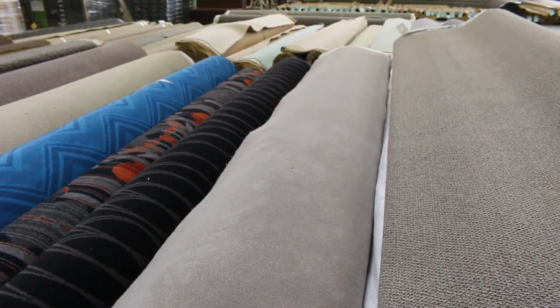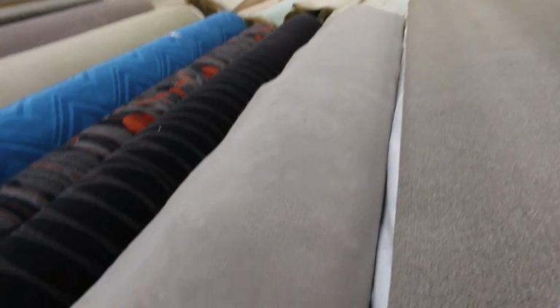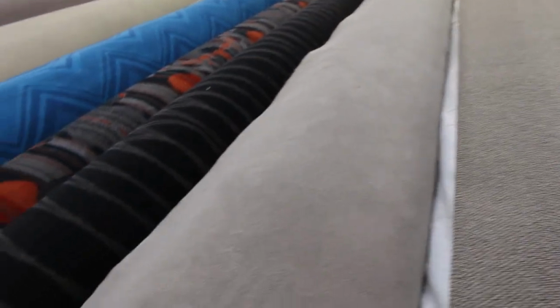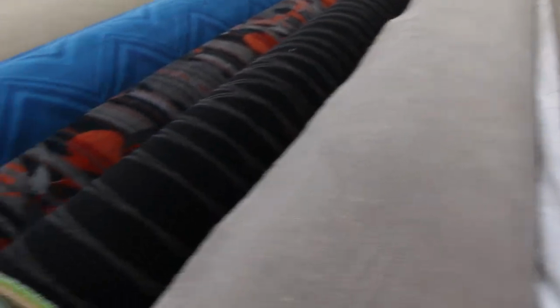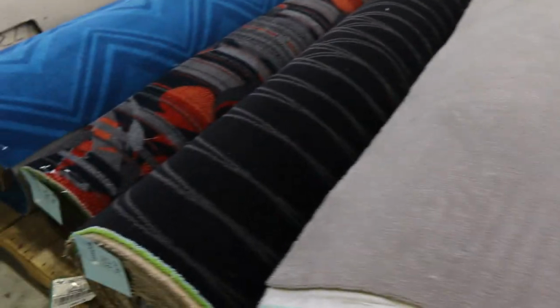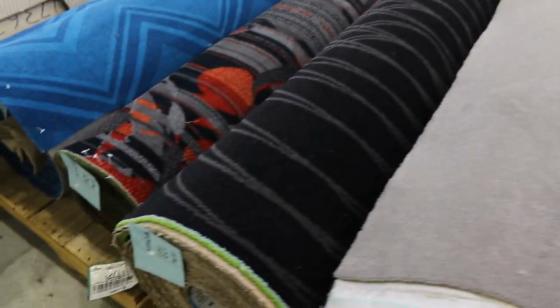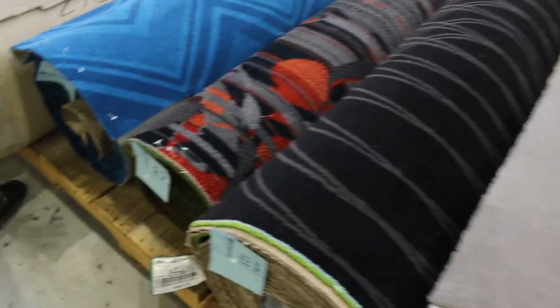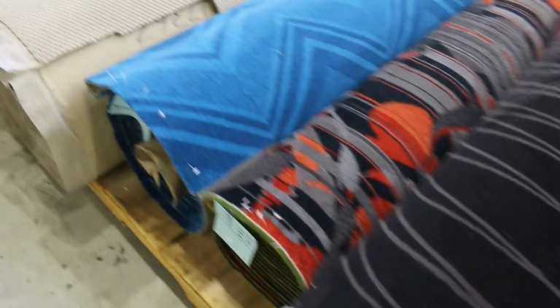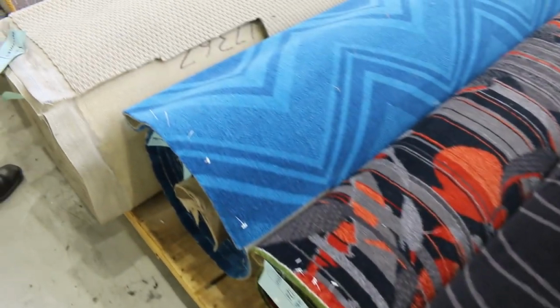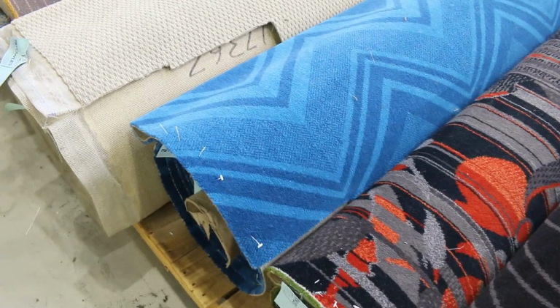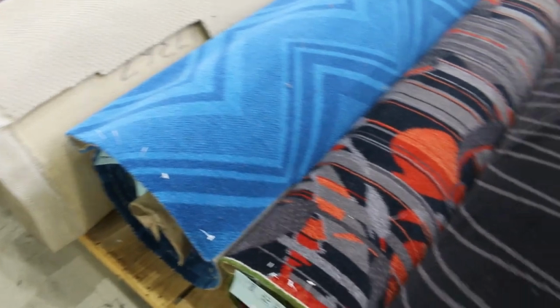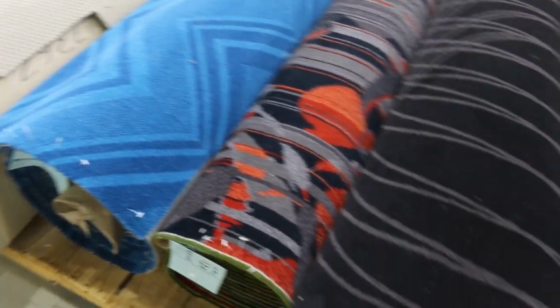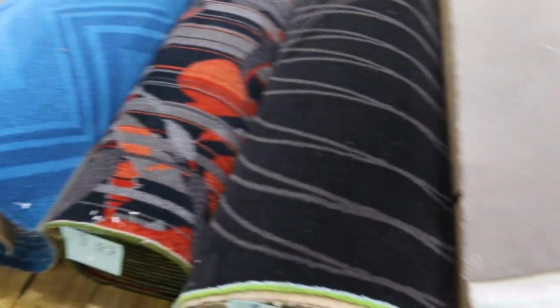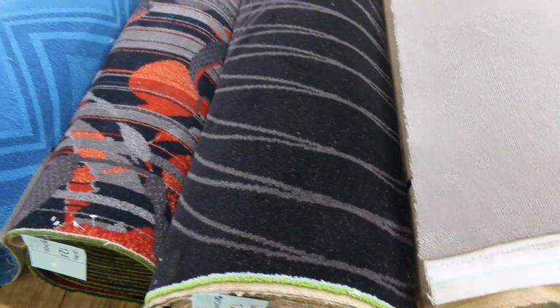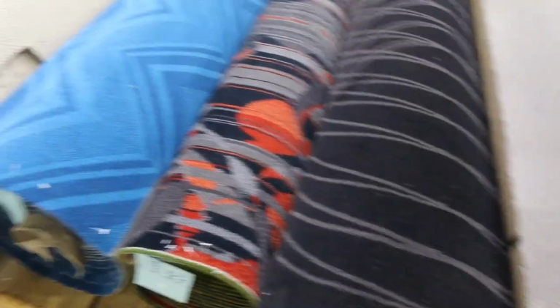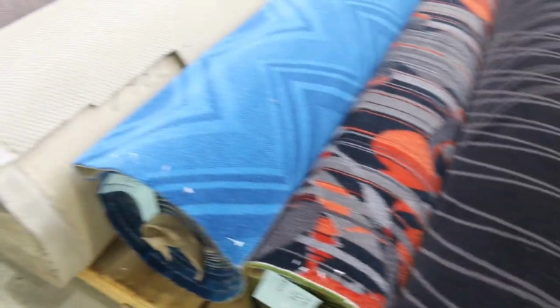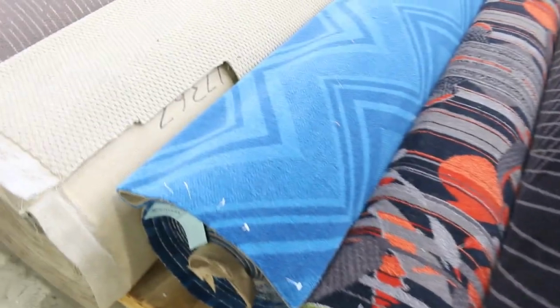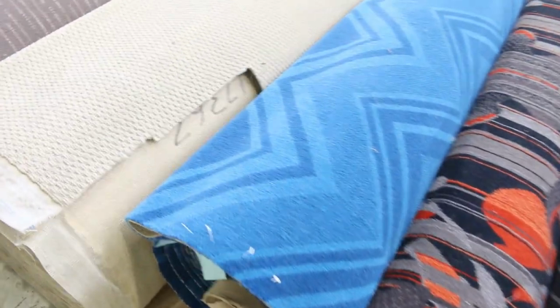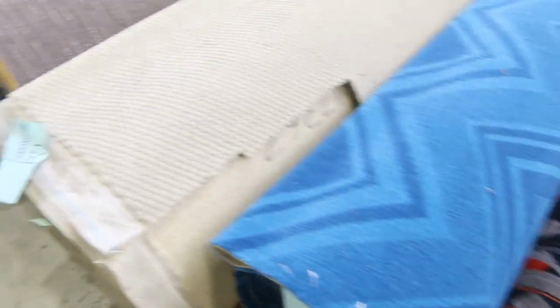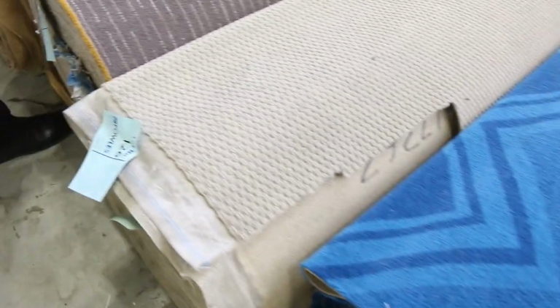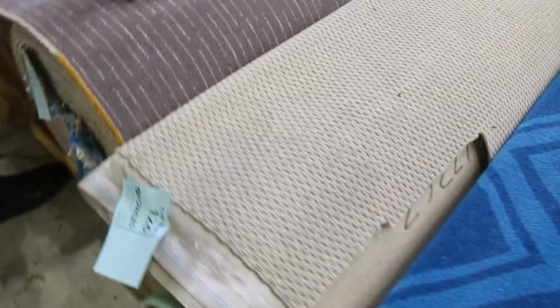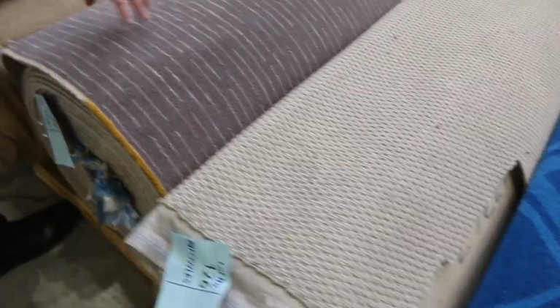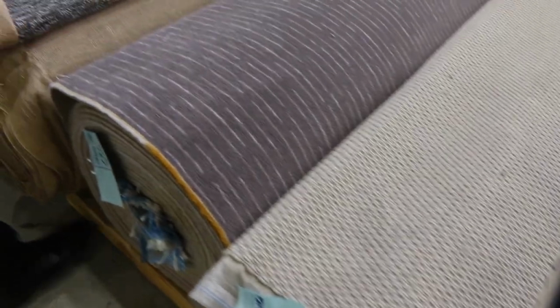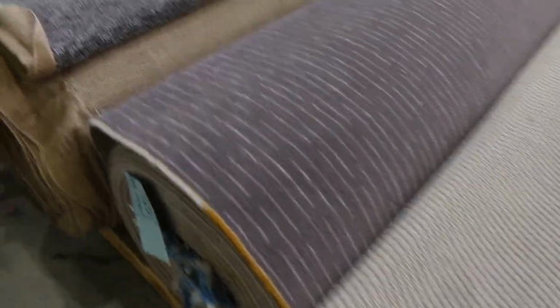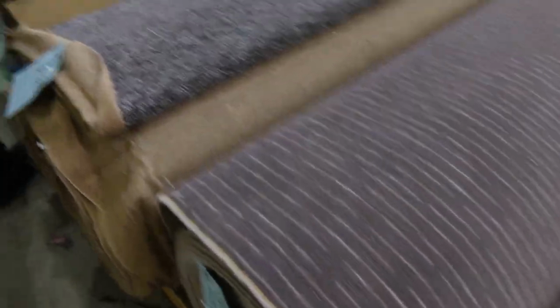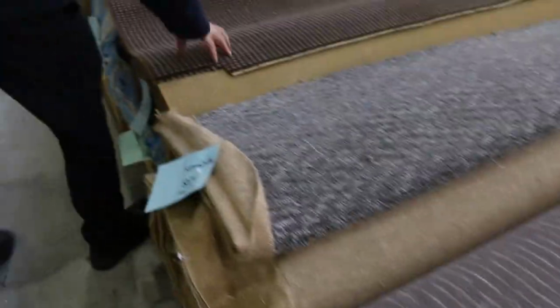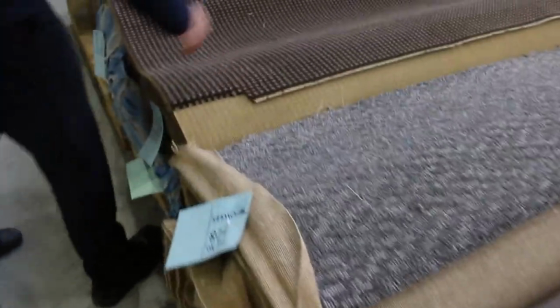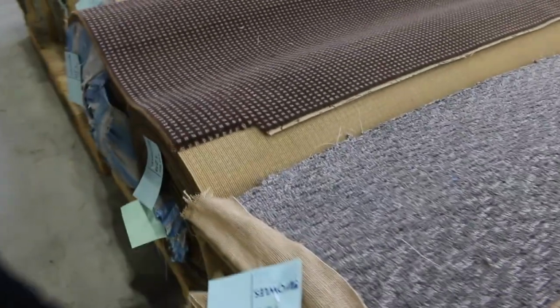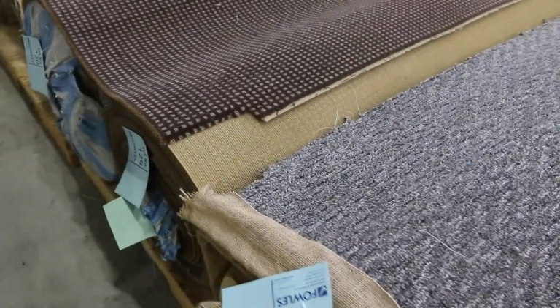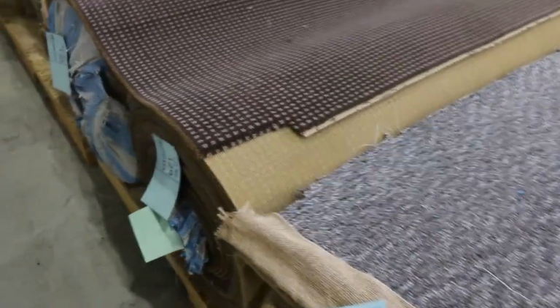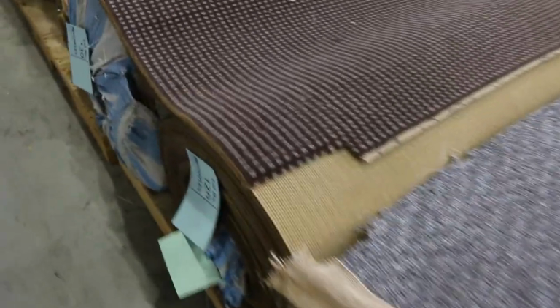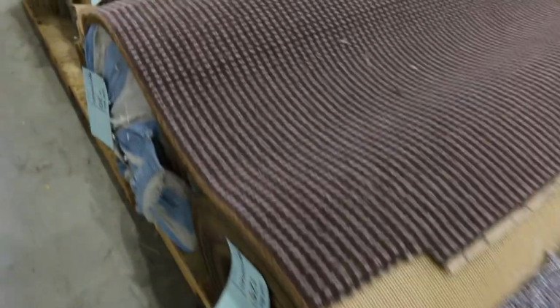We've got the Axminster carpets, which are these highly patterned ones. They normally retail at $220. They've come down to $40 a metre for some of these pattern carpets — which, as I said, normally retail at $220. And some big quantities there also.